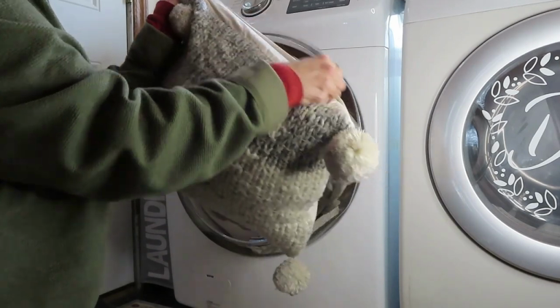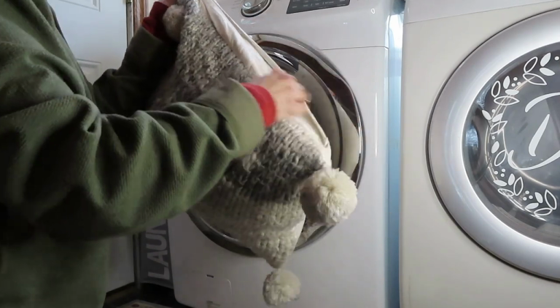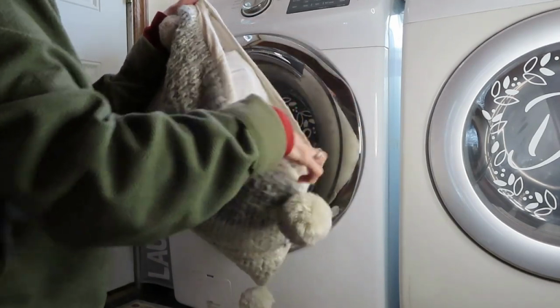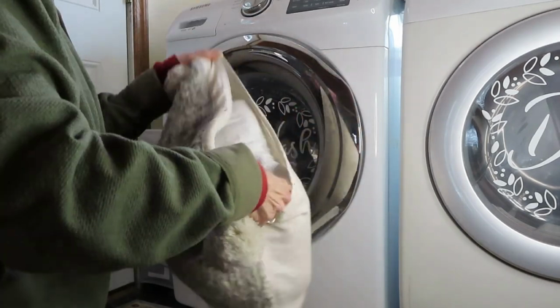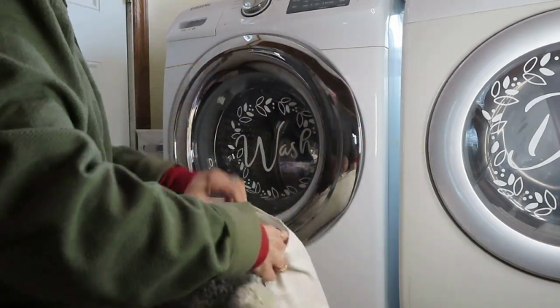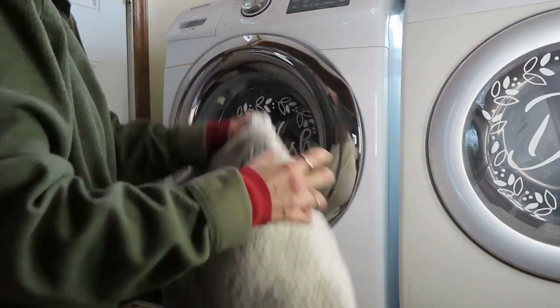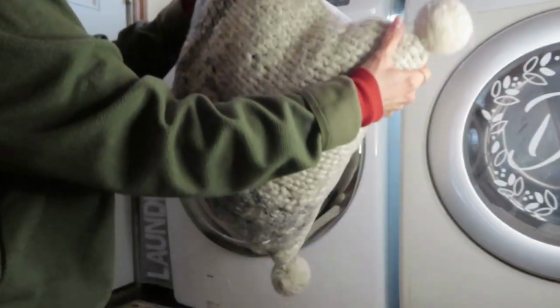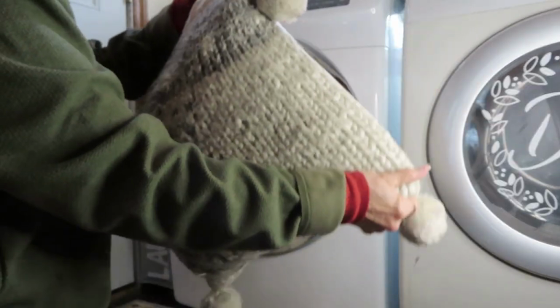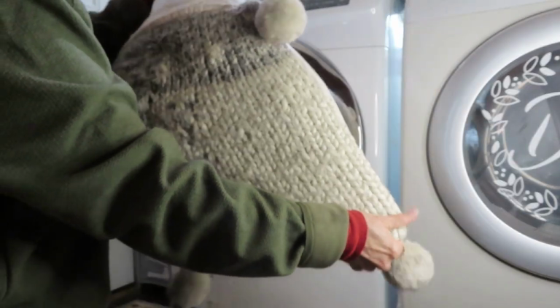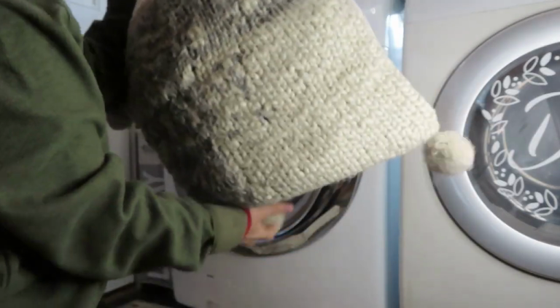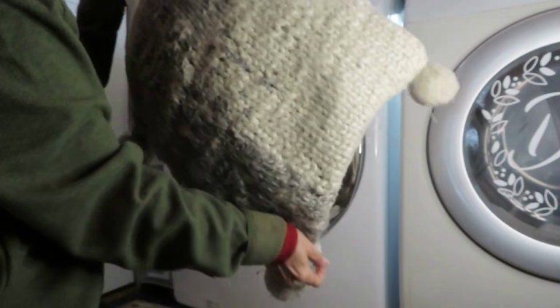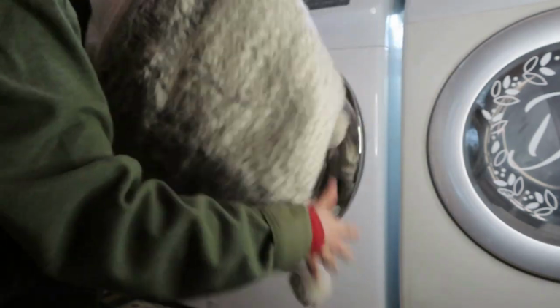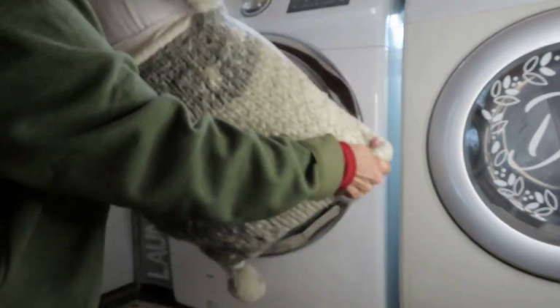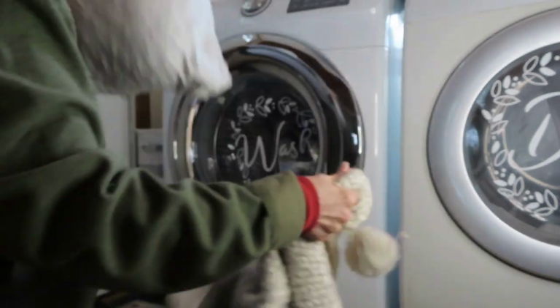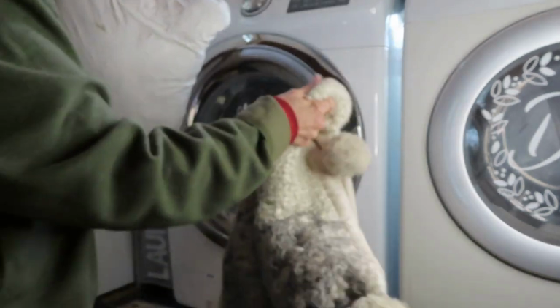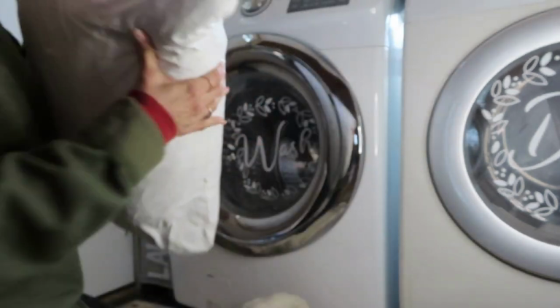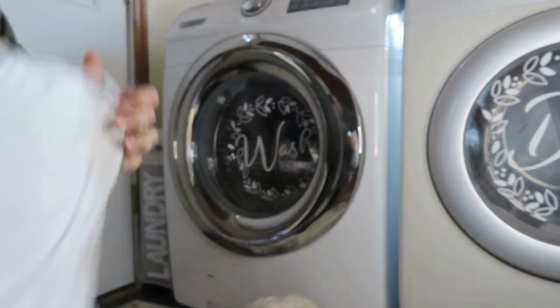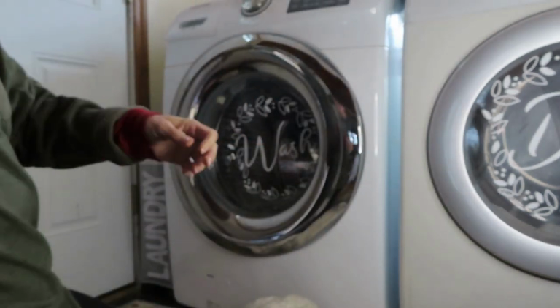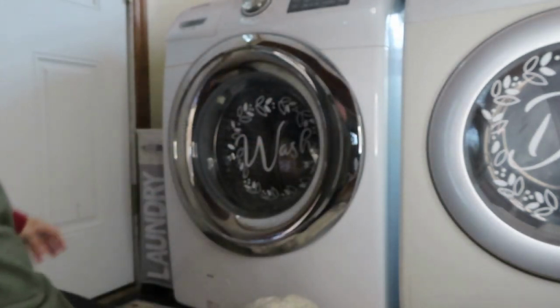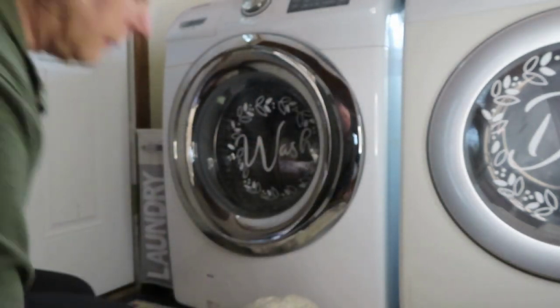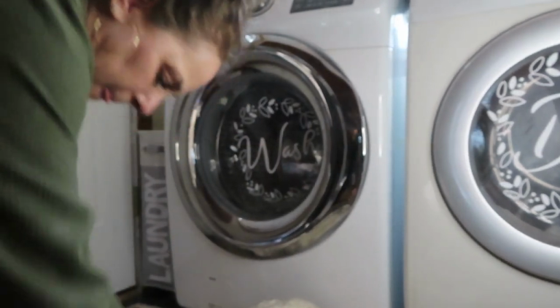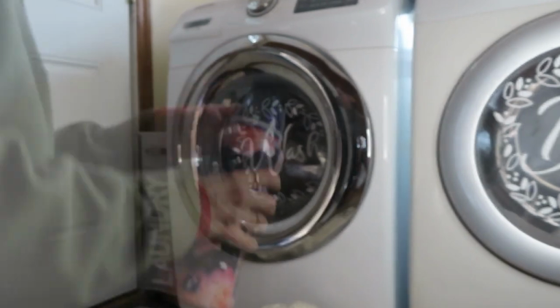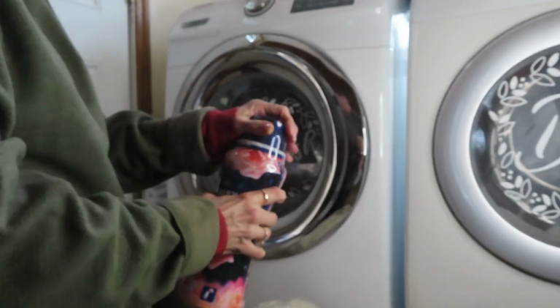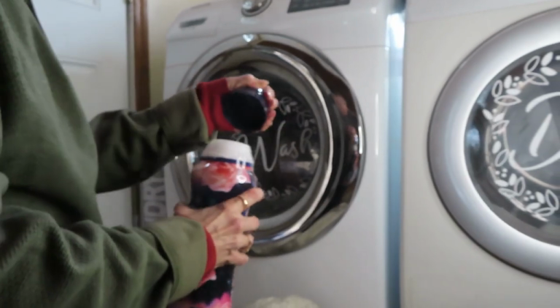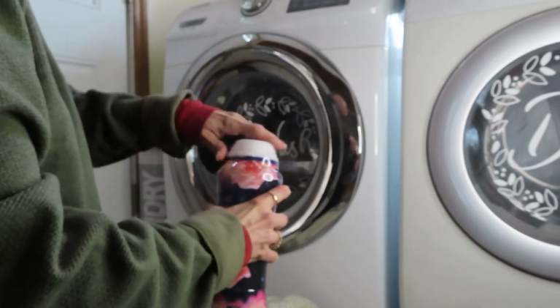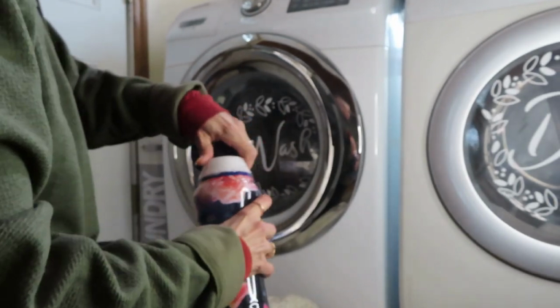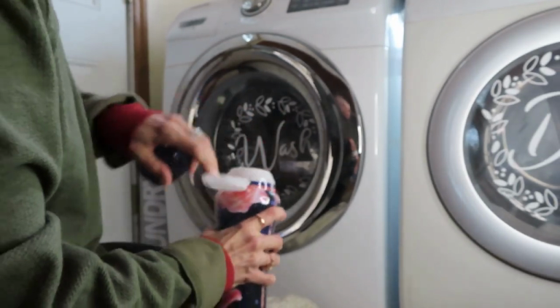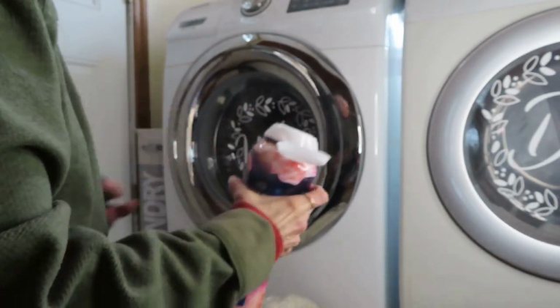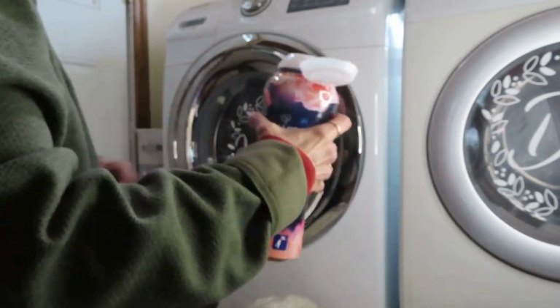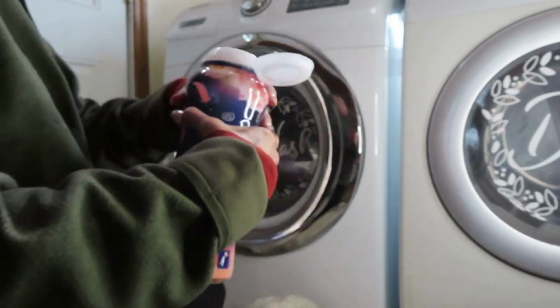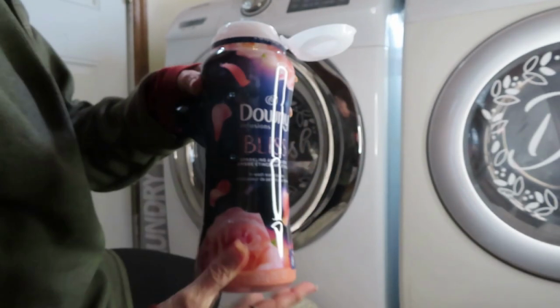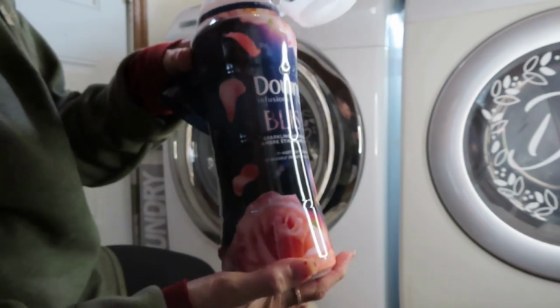Hi guys, welcome back to my channel. It's Lisa, Best Life Lee. Today's video is going to be all about everyday aromatherapy and how I incorporate scent into my home to keep it smelling fresh and inviting.